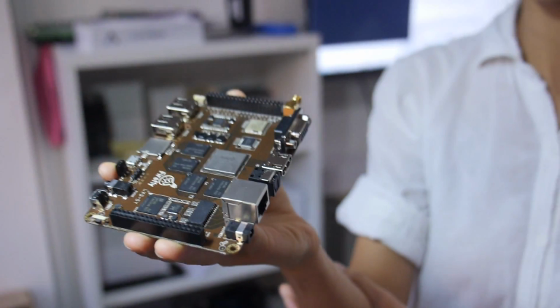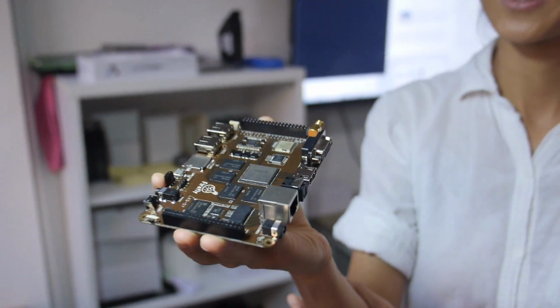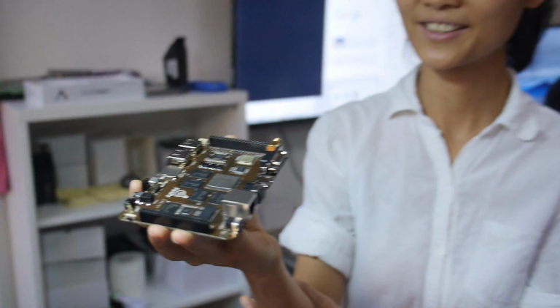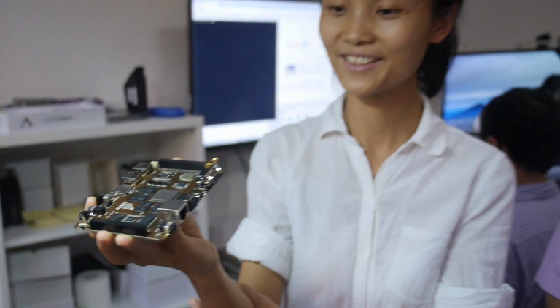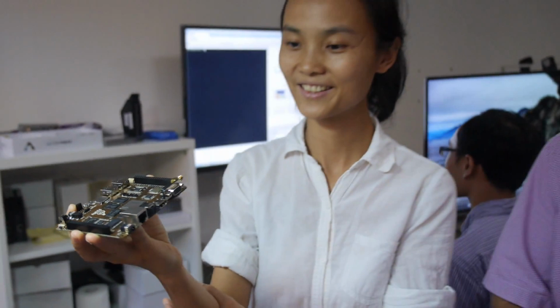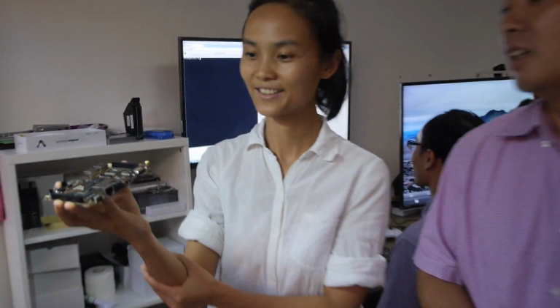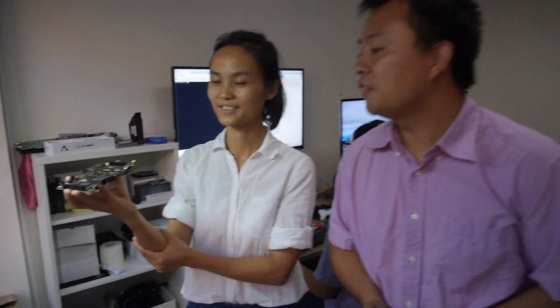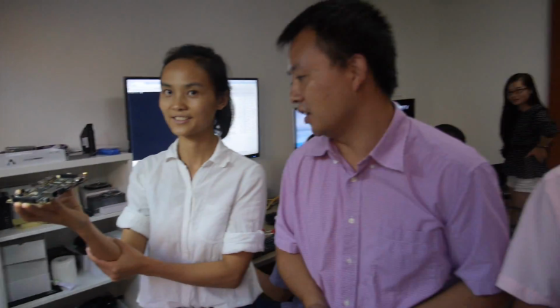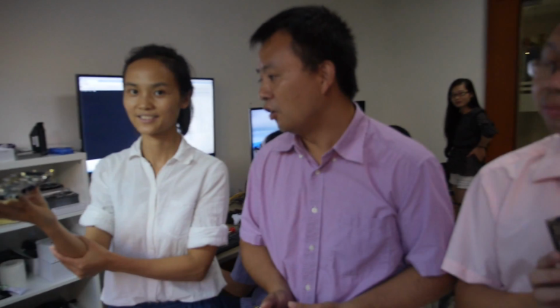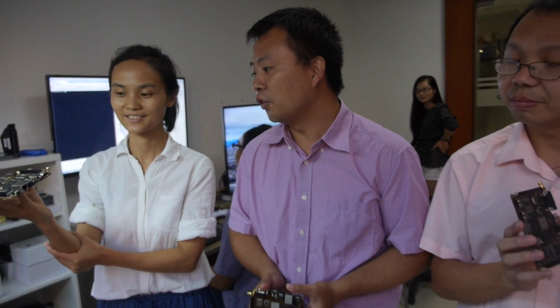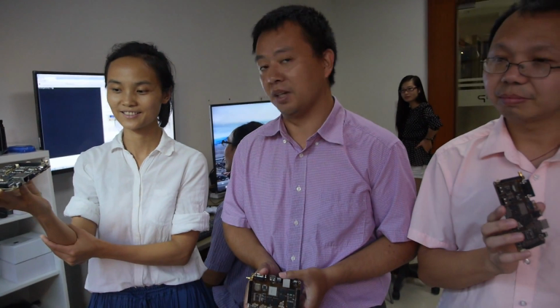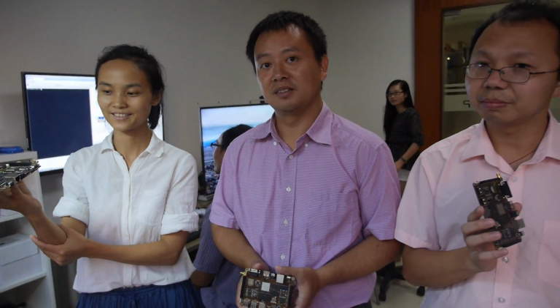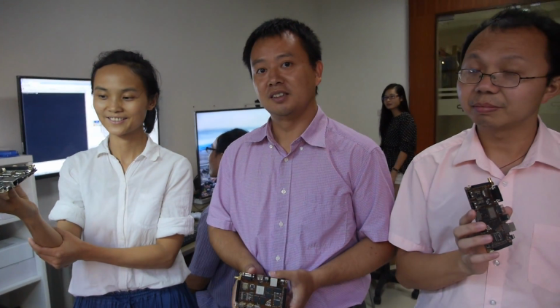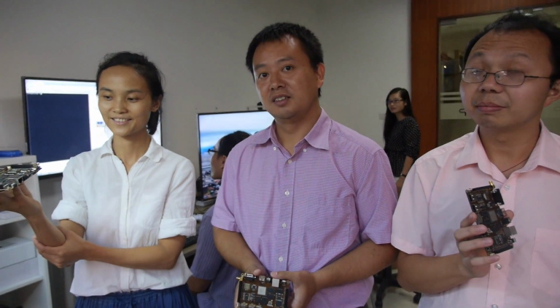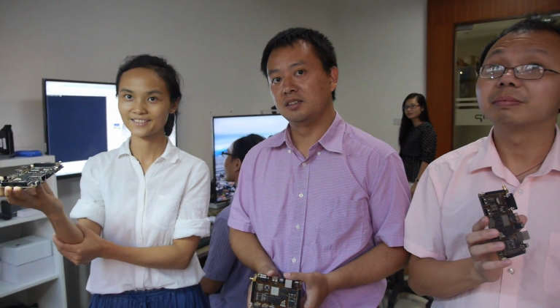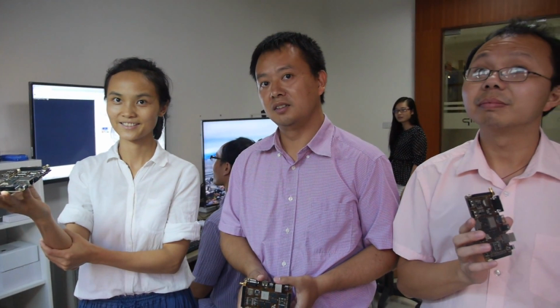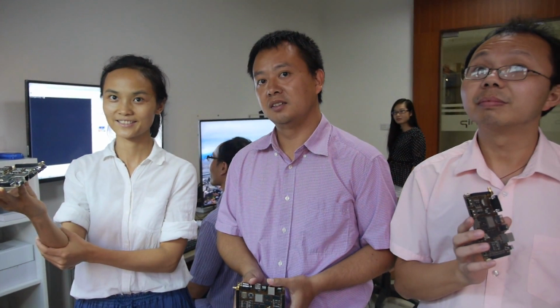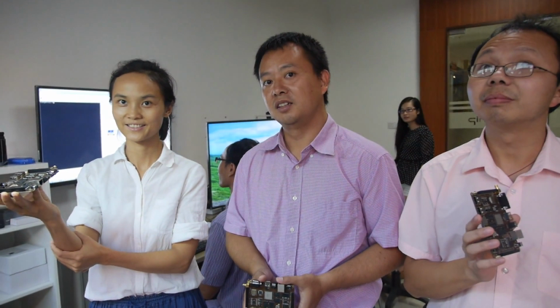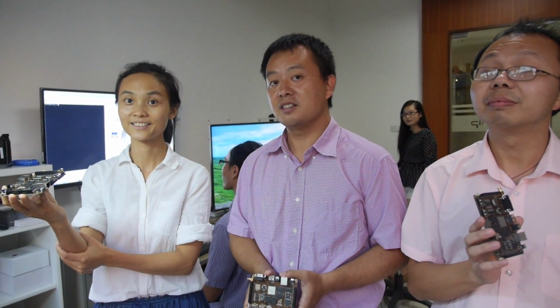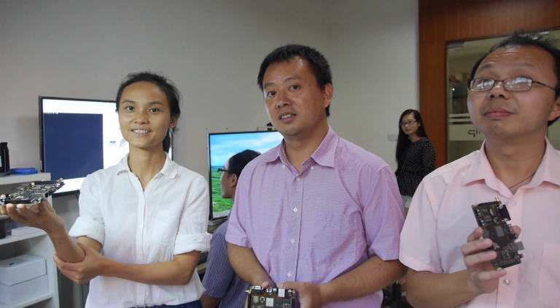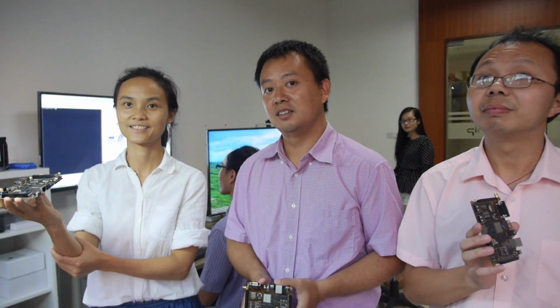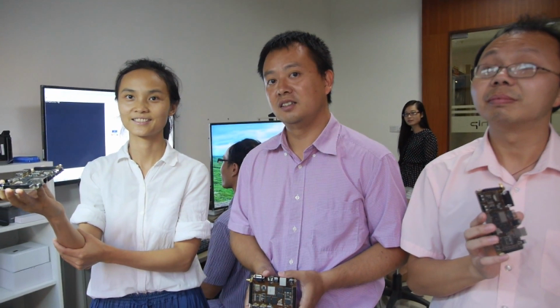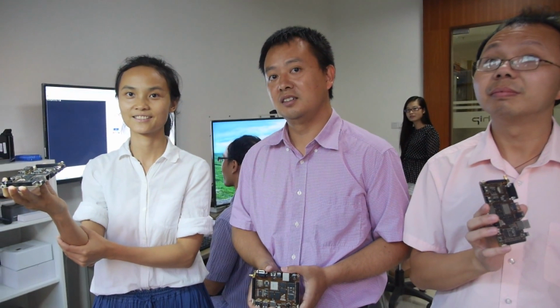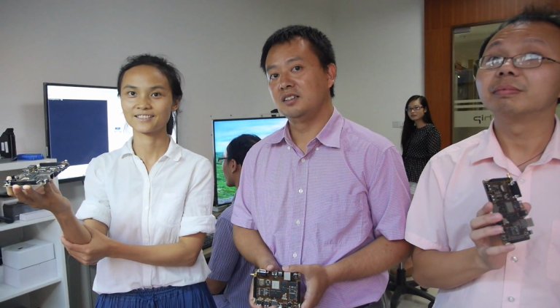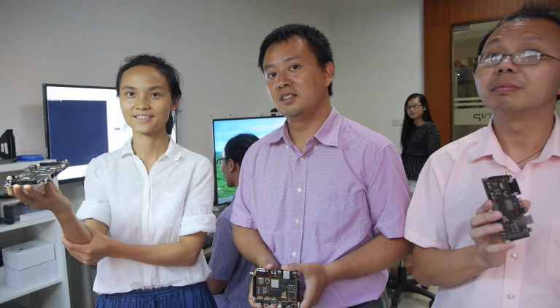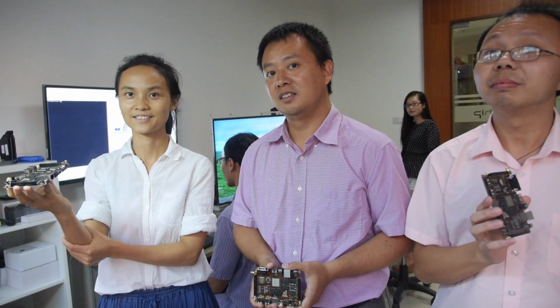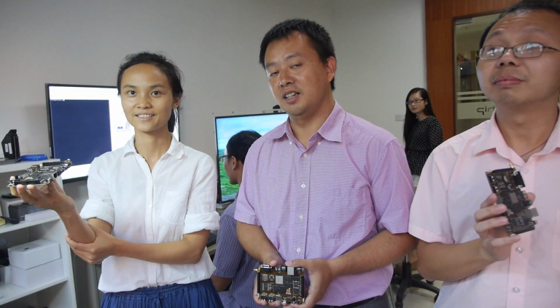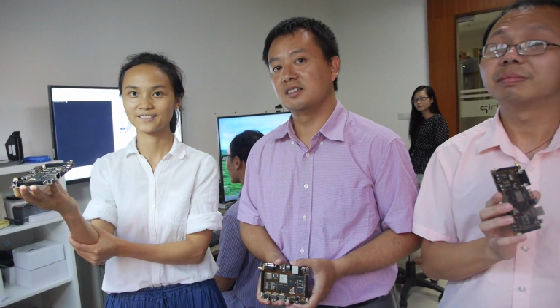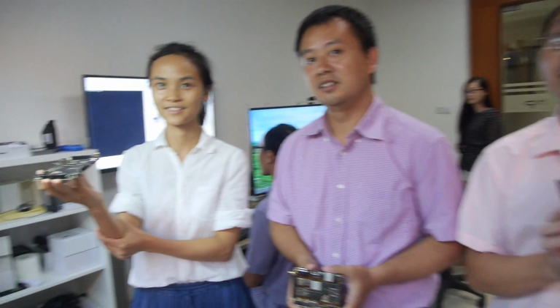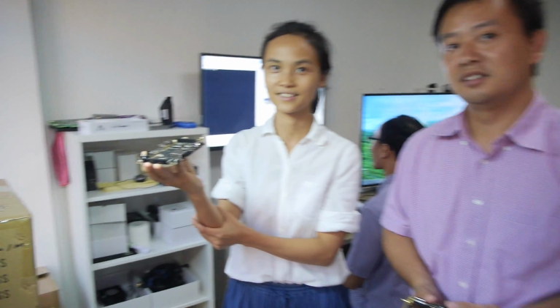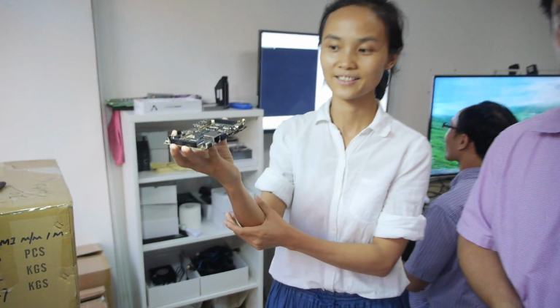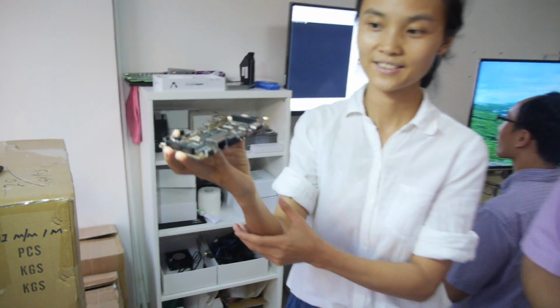Welcome to T-Chip. This is a Firefly ready for shipping. So you're making a development board? Yes. With a 3288 inside? Yes. So let's see the board here.